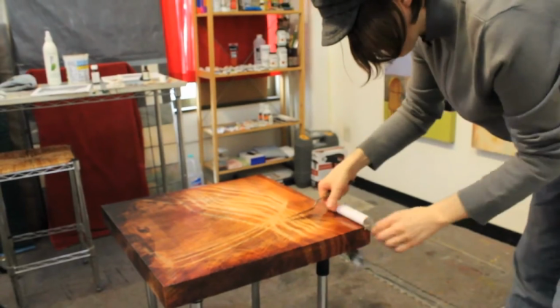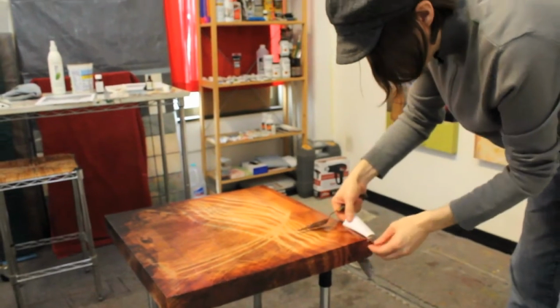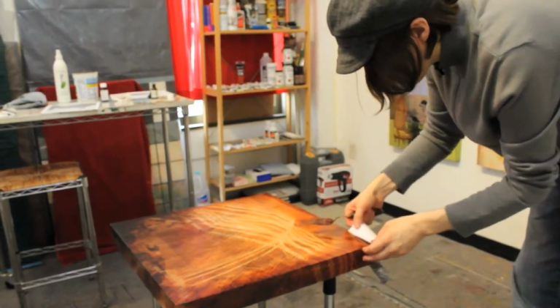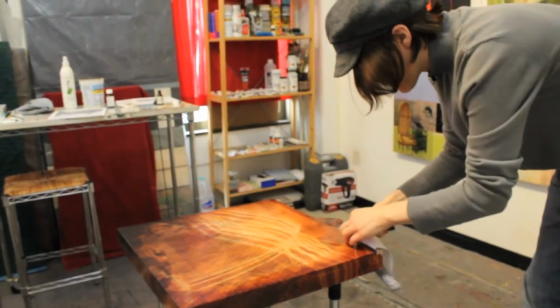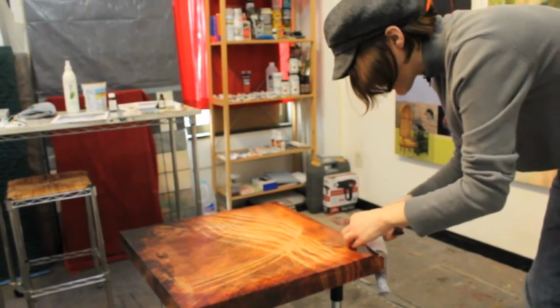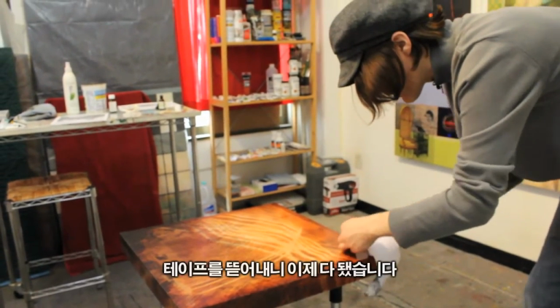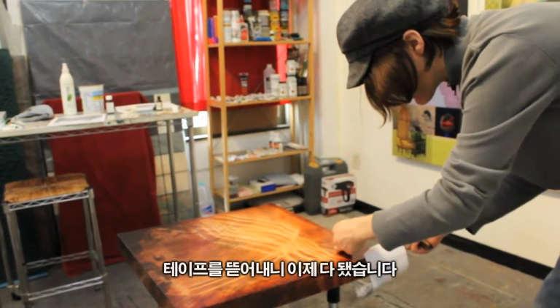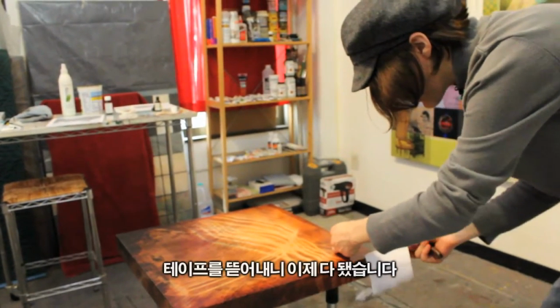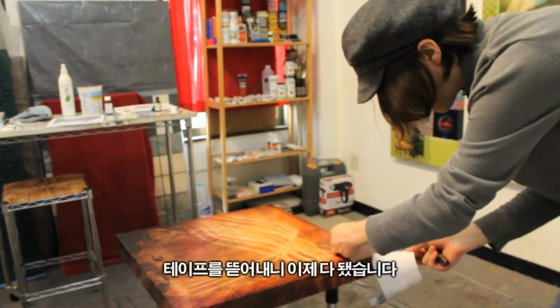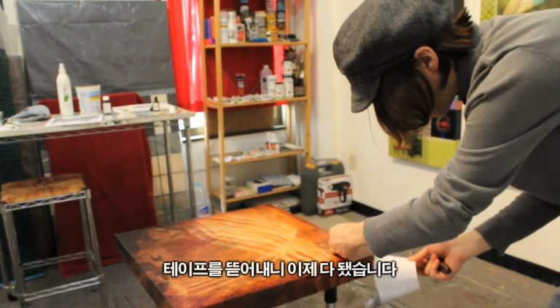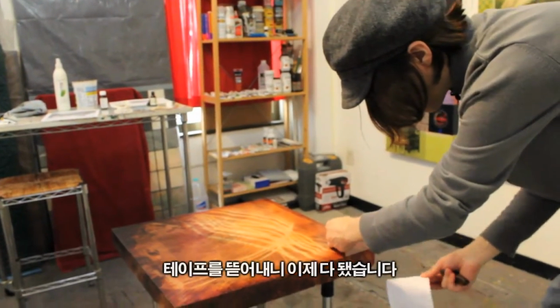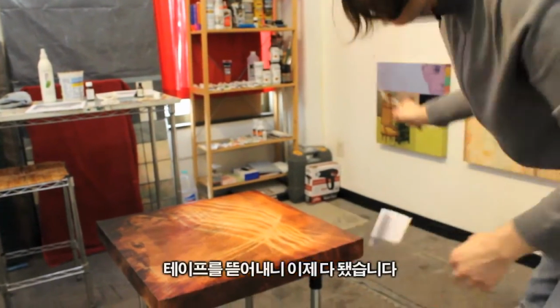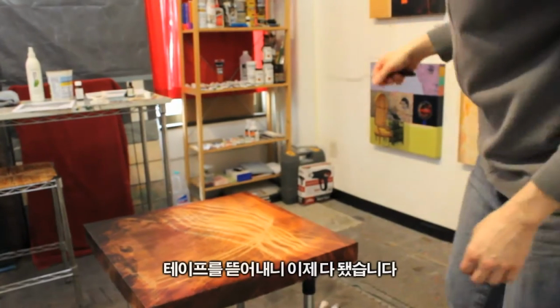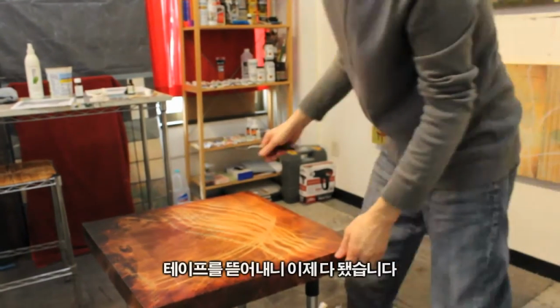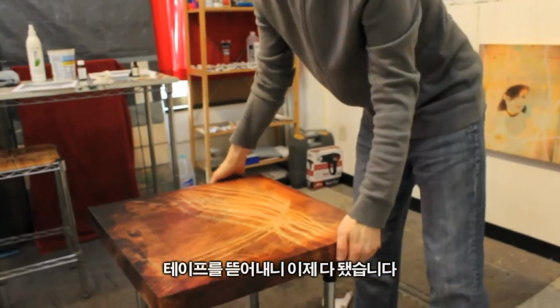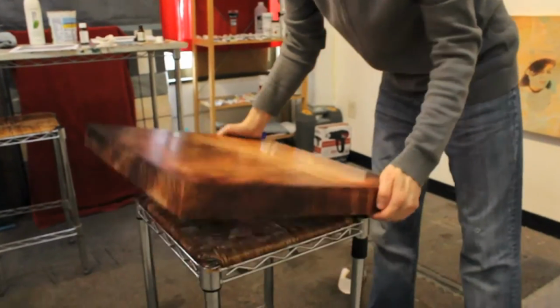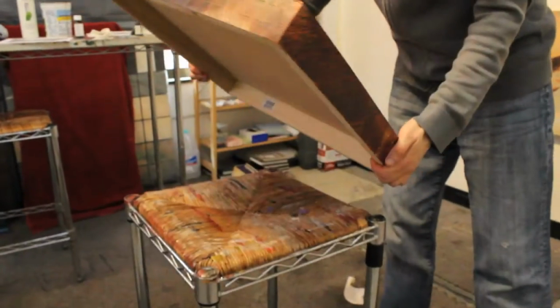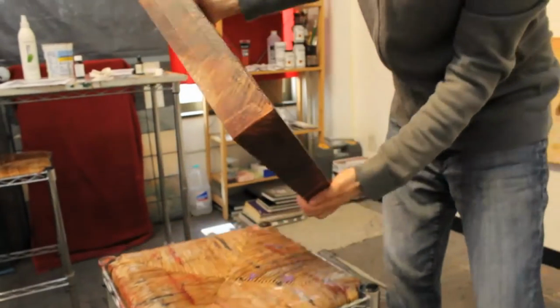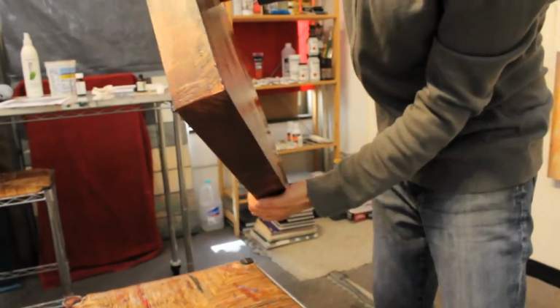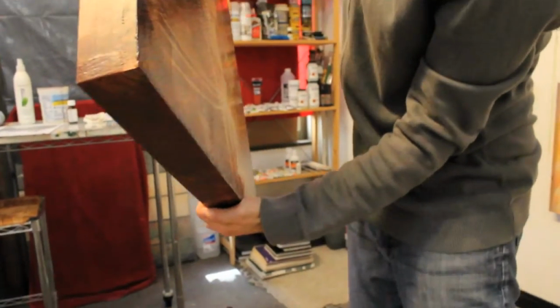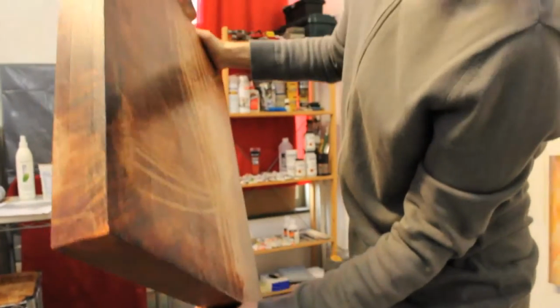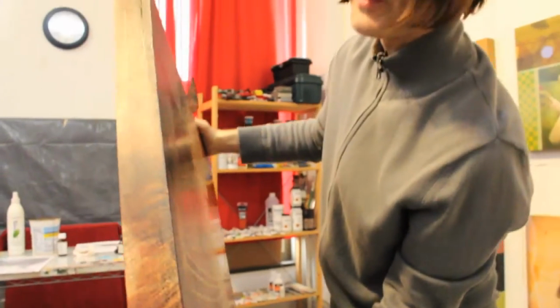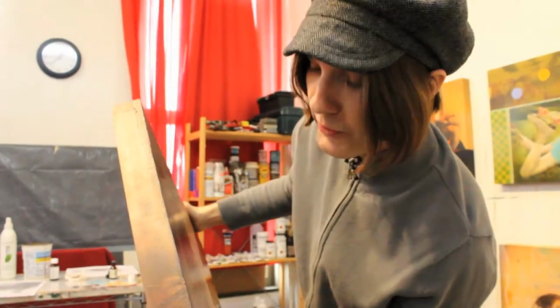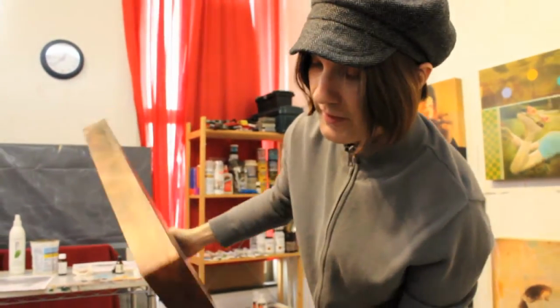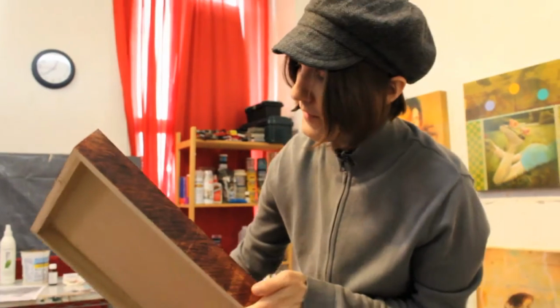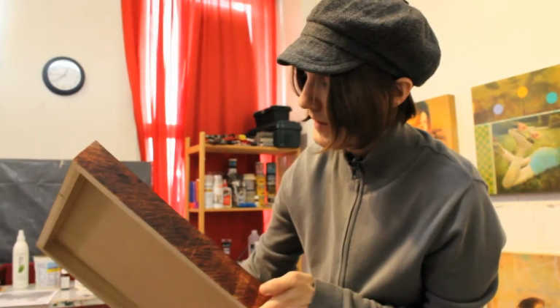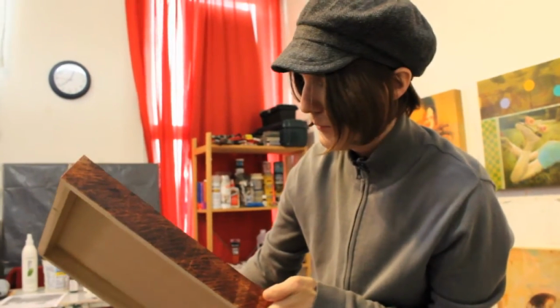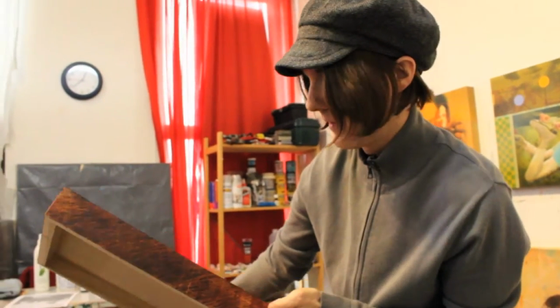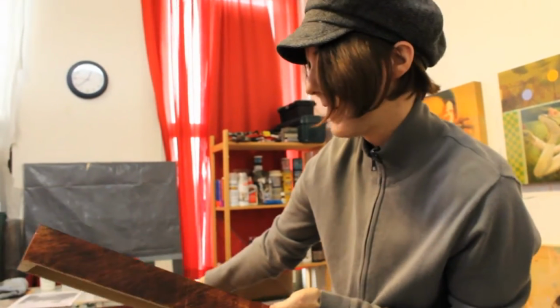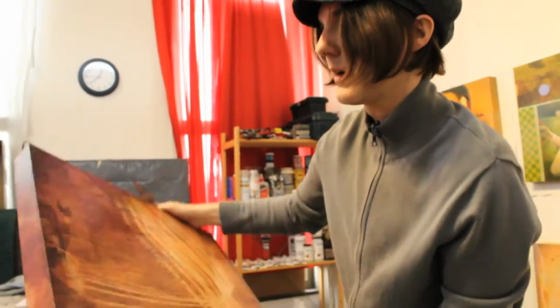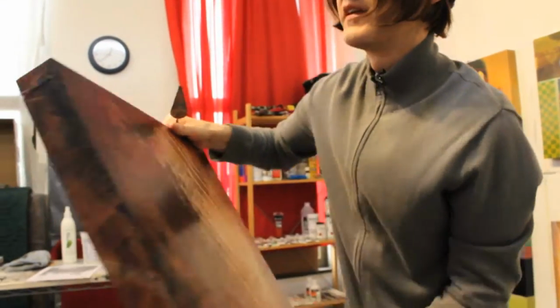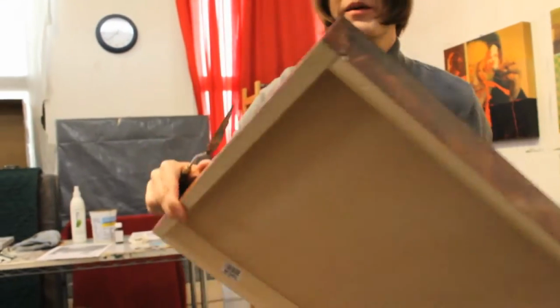Take the tape off and we're all finished. Now I can also get the print sides printed too, so that you get a seamless wrap-around image.